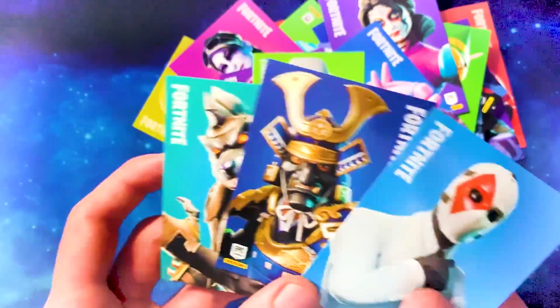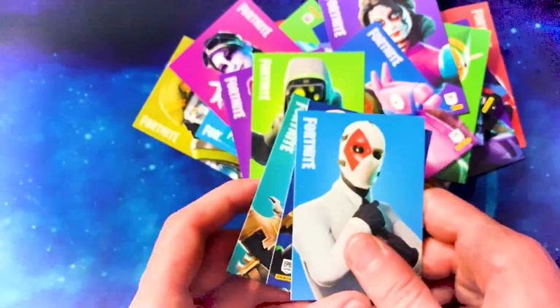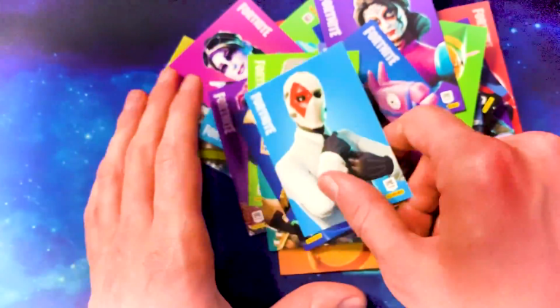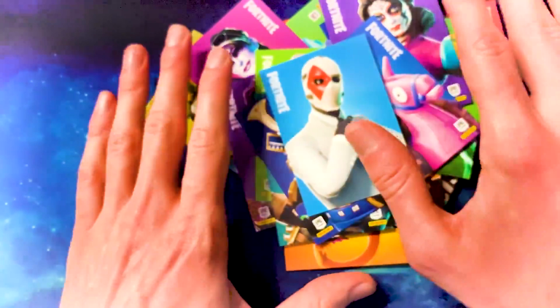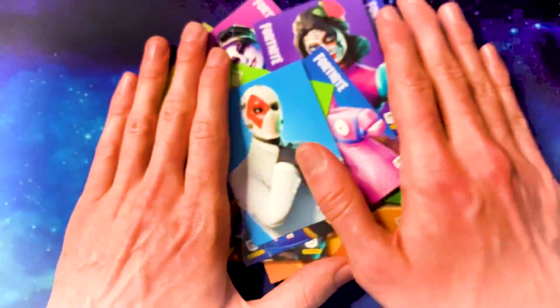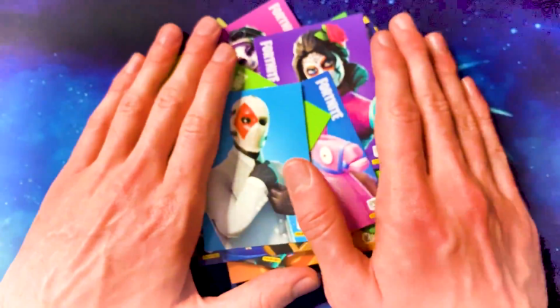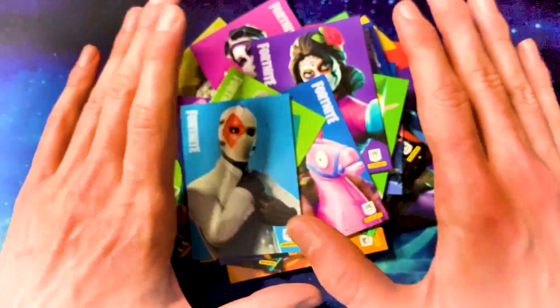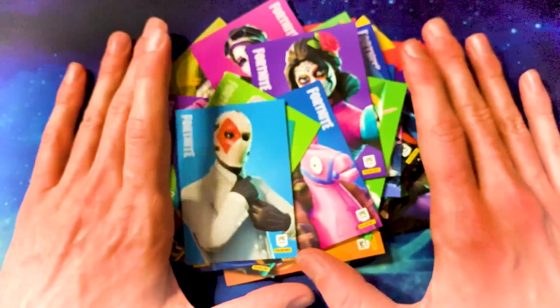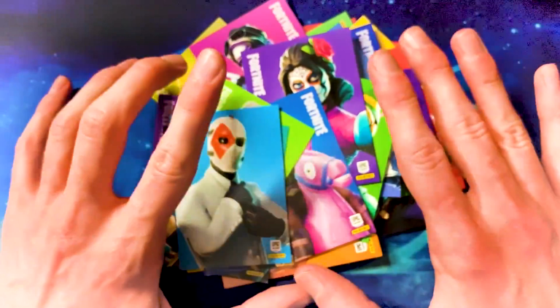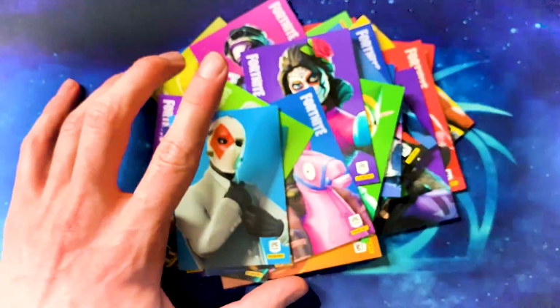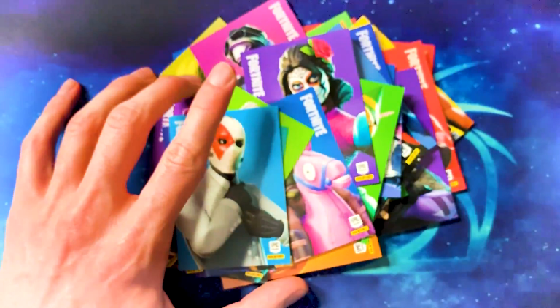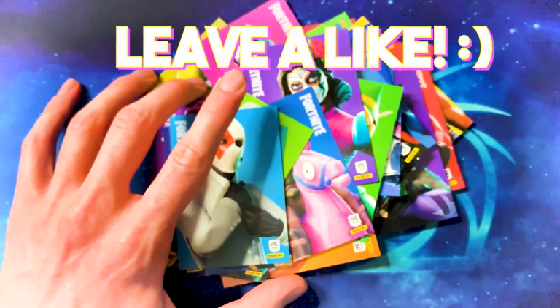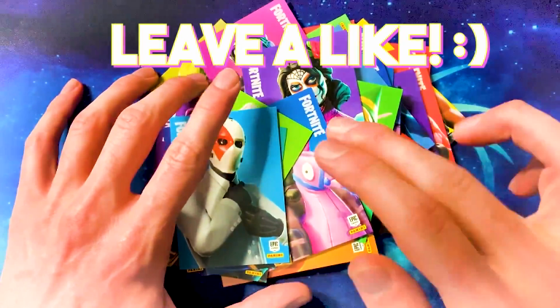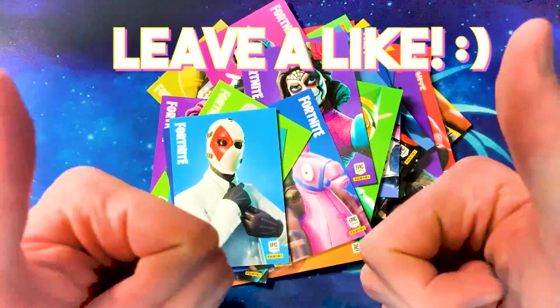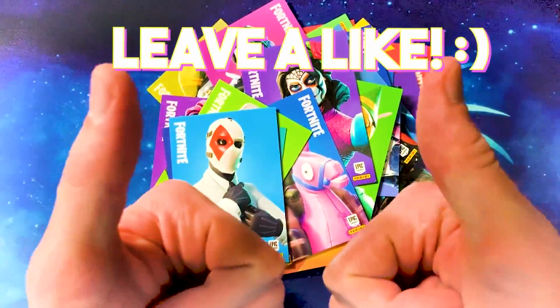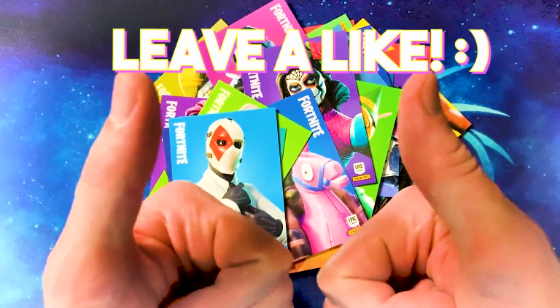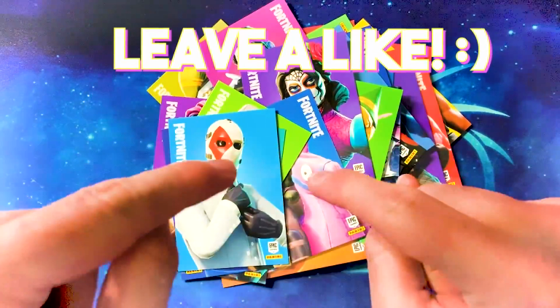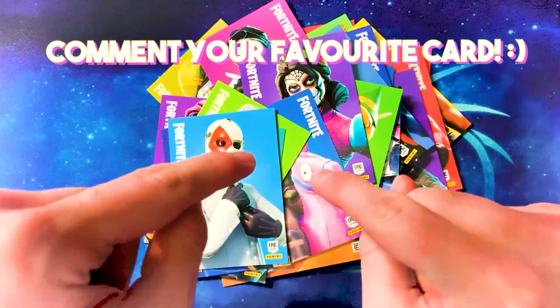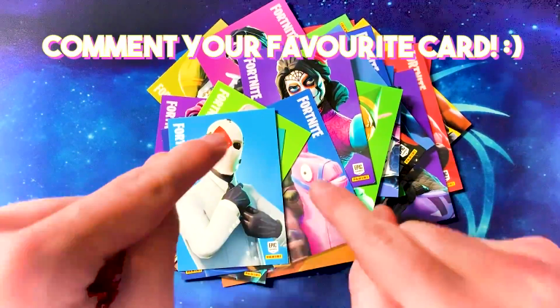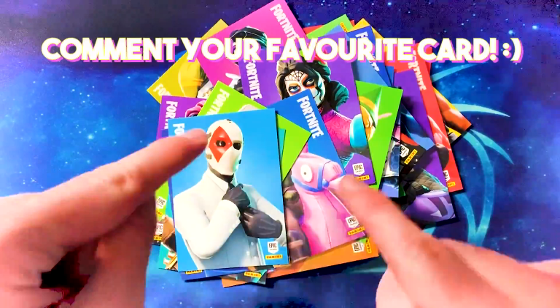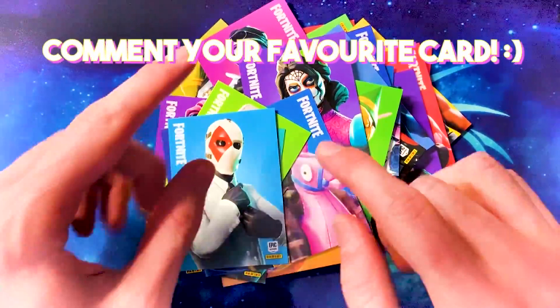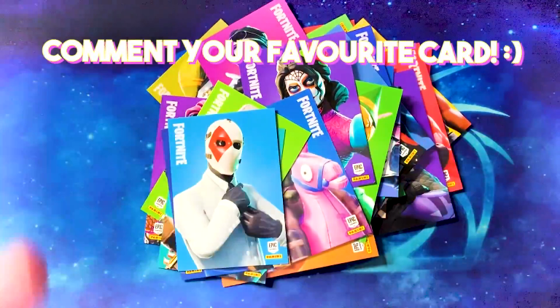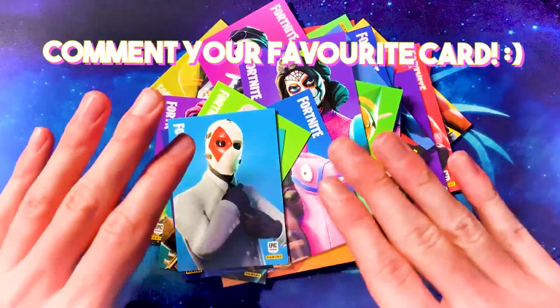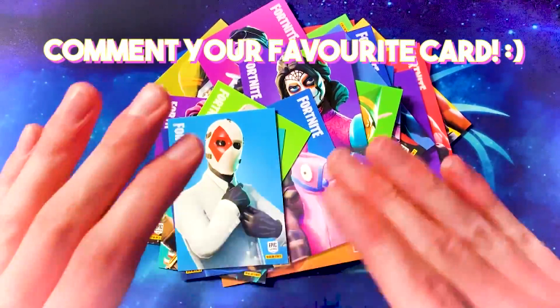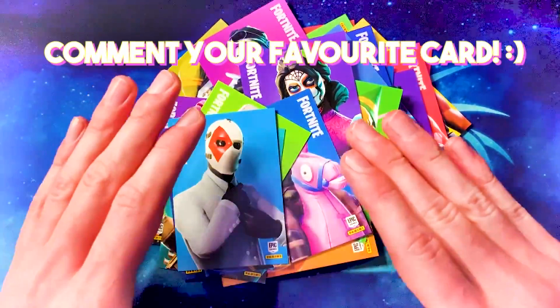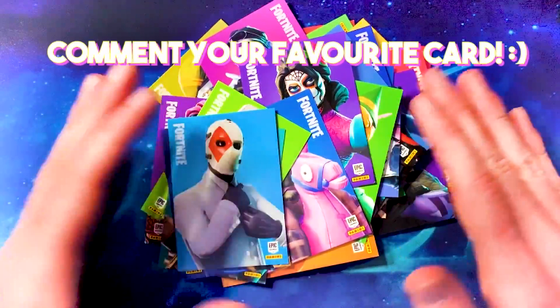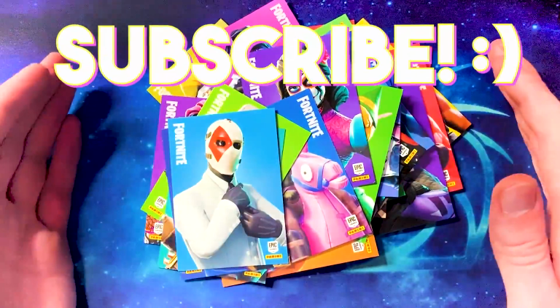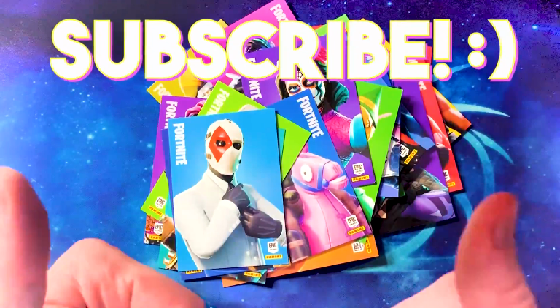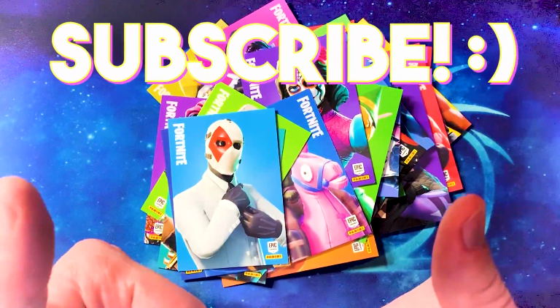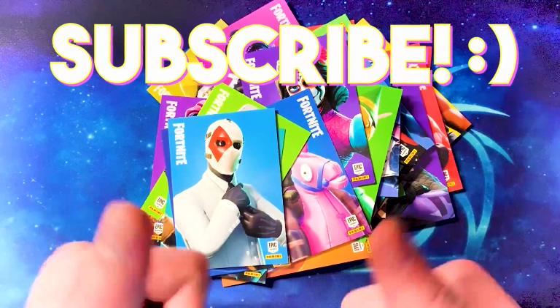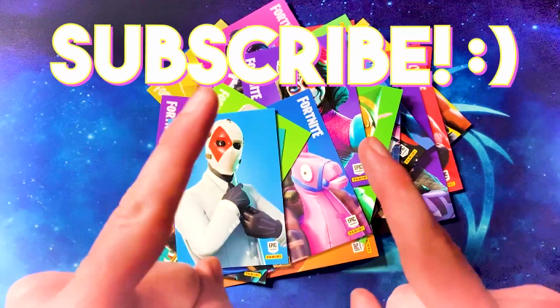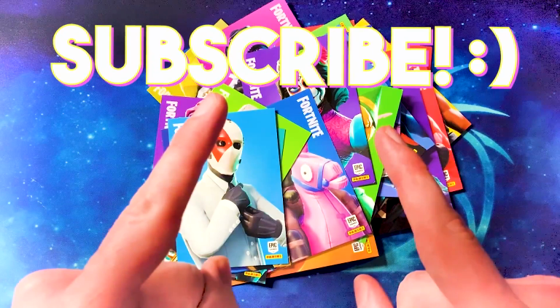I really hope you enjoyed this unboxing video. I'm going to be back with at least another two. If you enjoyed this, leave a like underneath, leave a comment, let me know what your favourite card is and what card you'd really like to pull. Thank you for watching — subscribe if you're brand new.